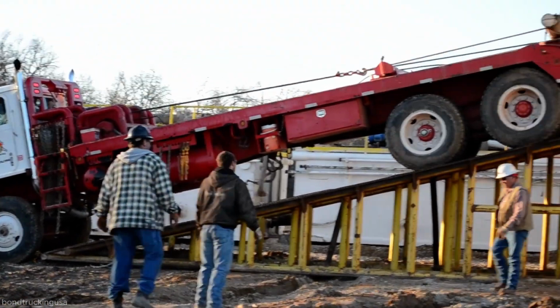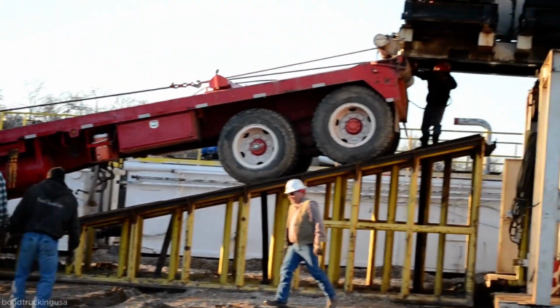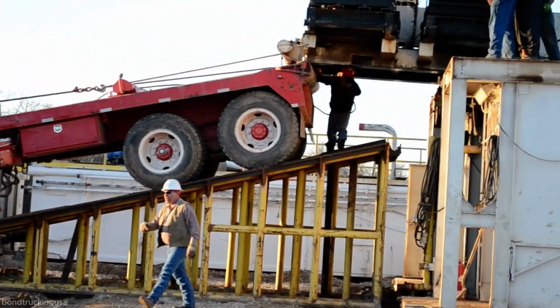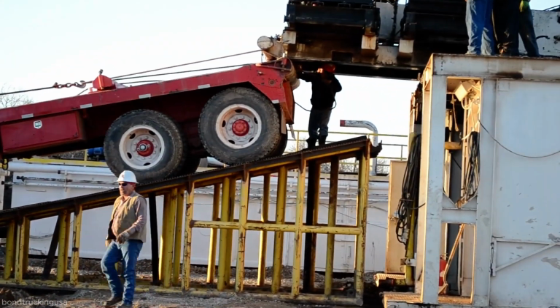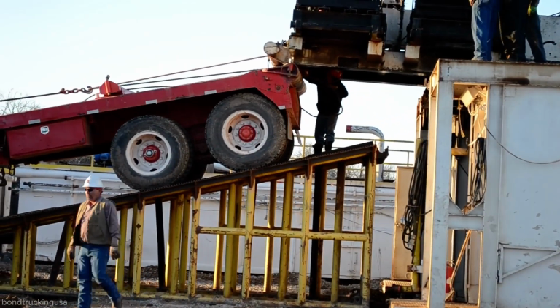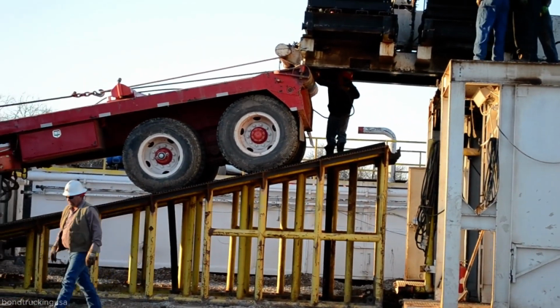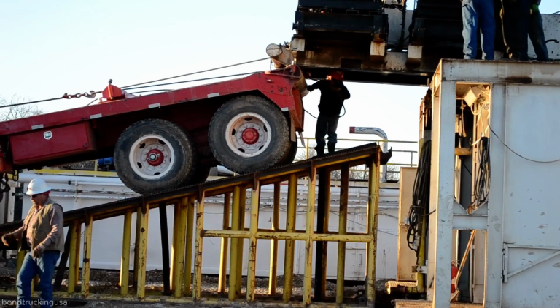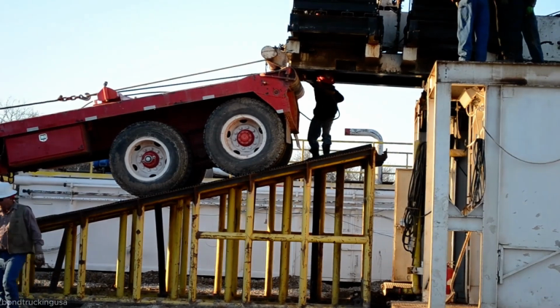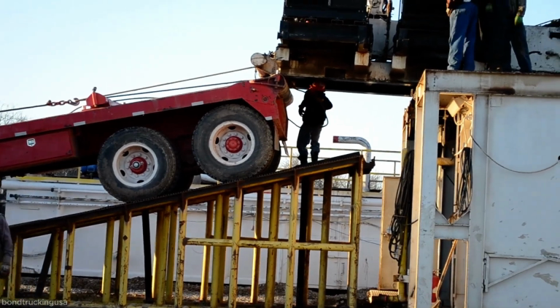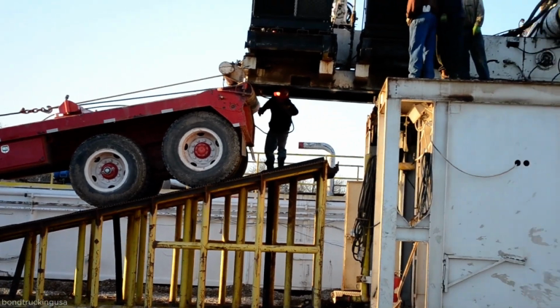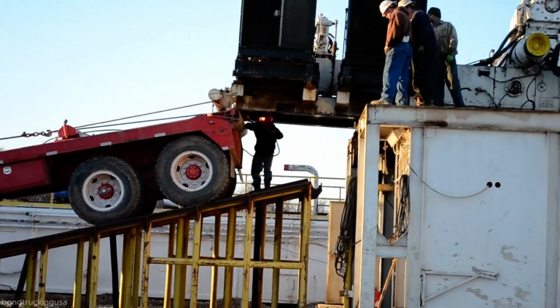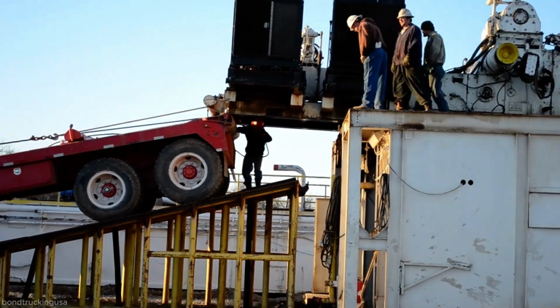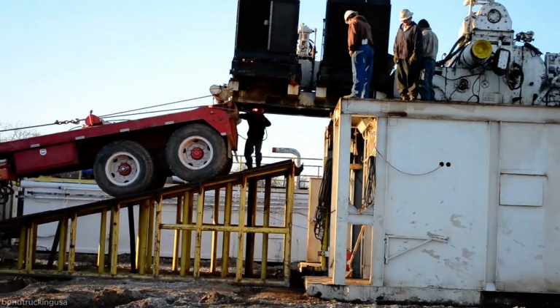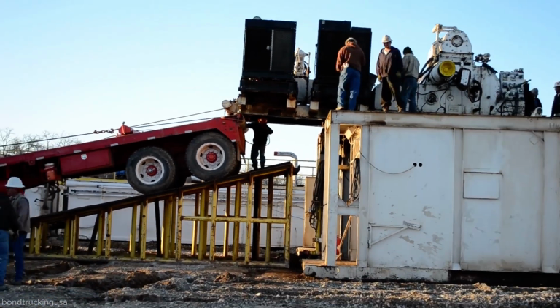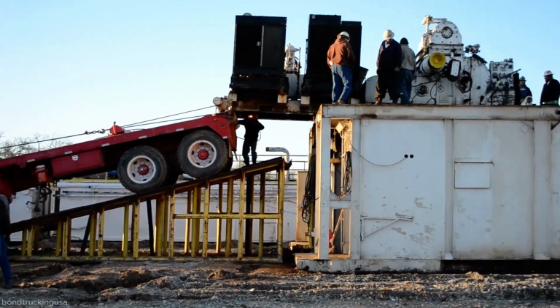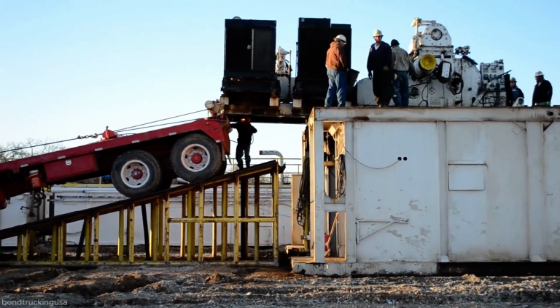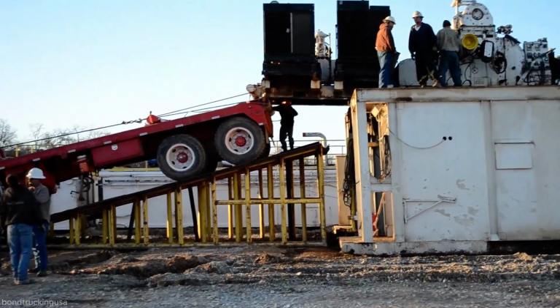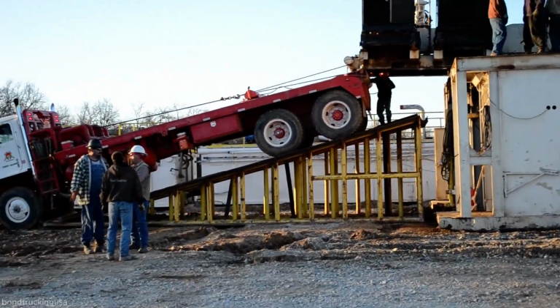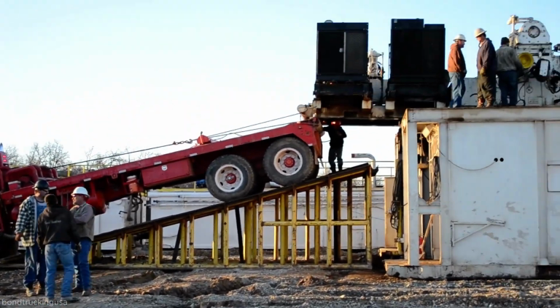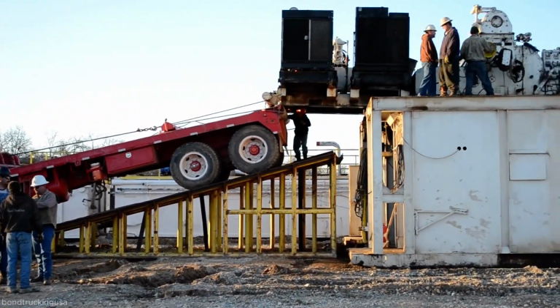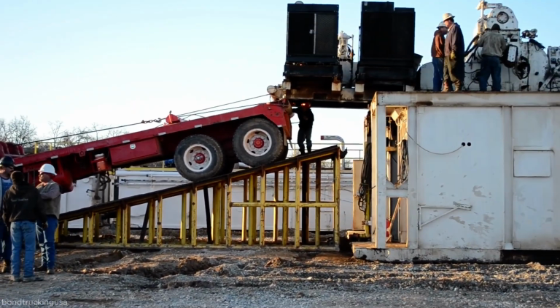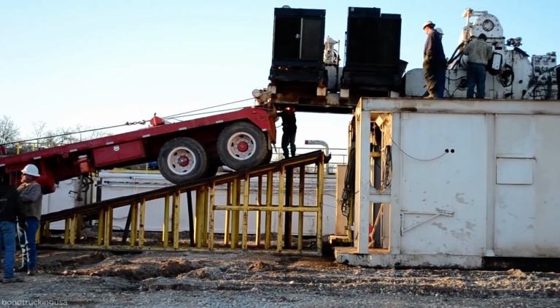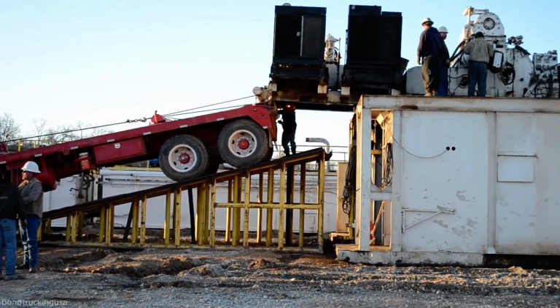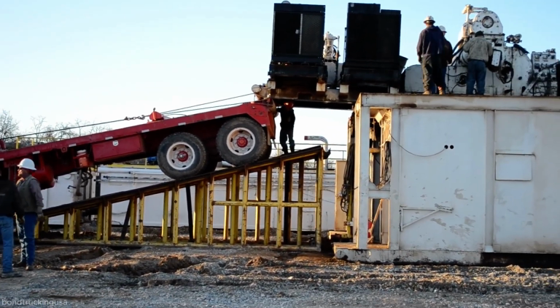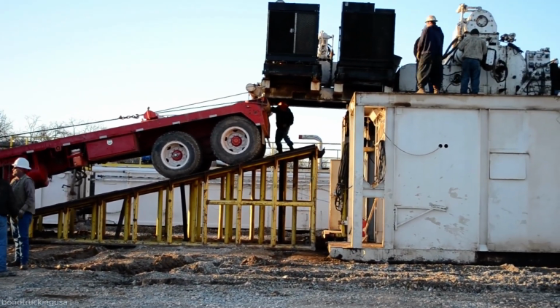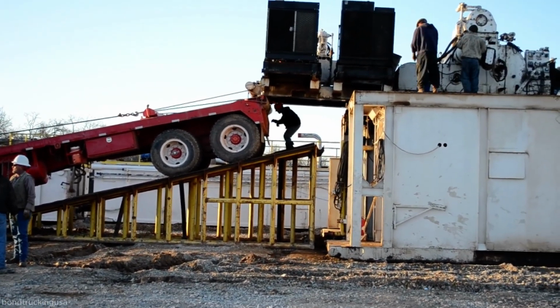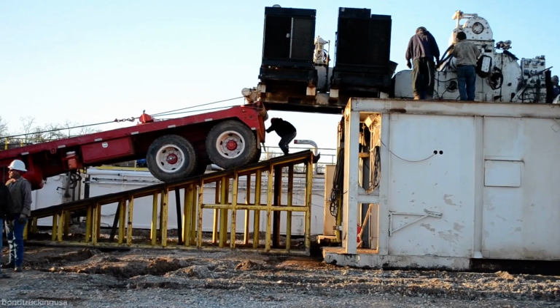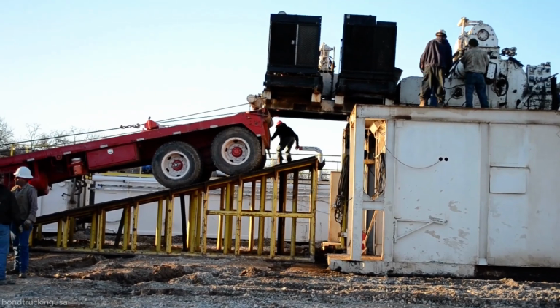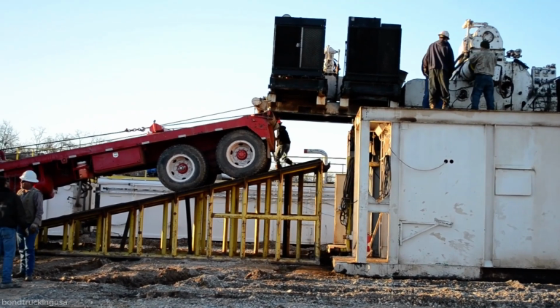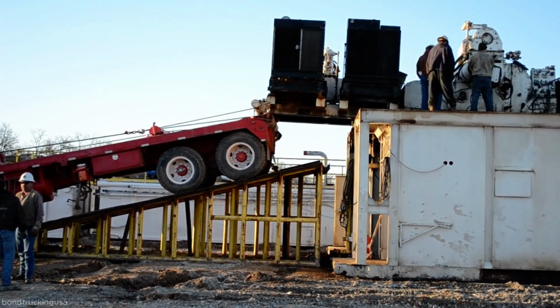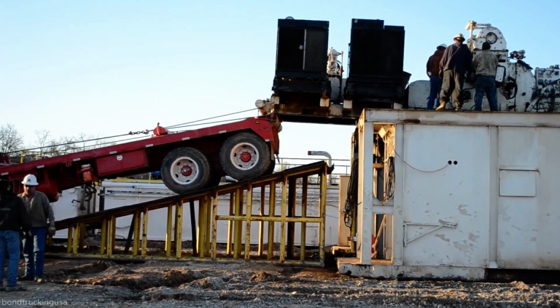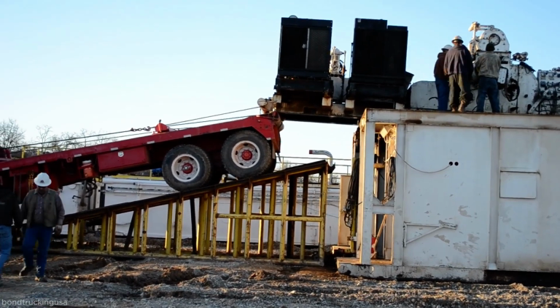Once the rig reaches the trailer deck, it is carefully centered and aligned. Workers then secure it with chains and tensioners to prepare for transport.